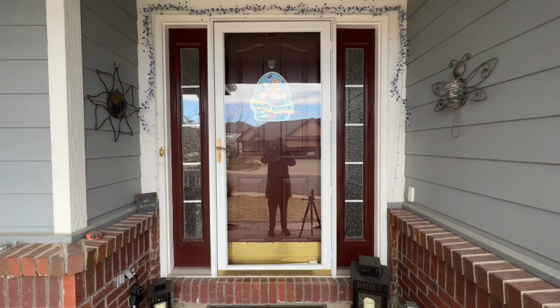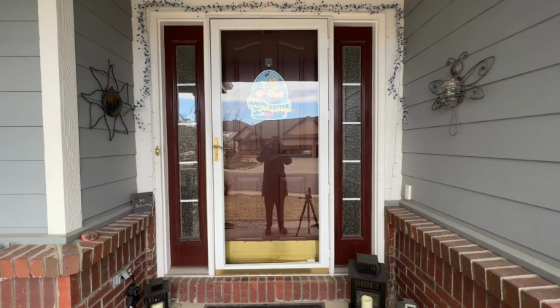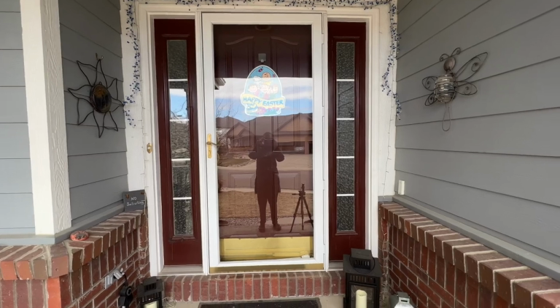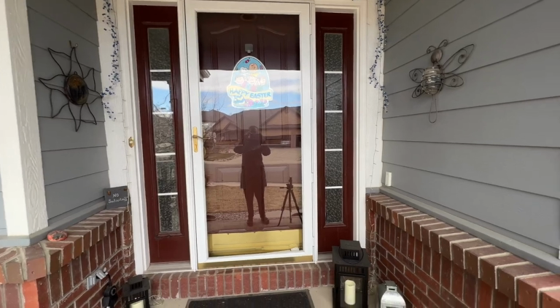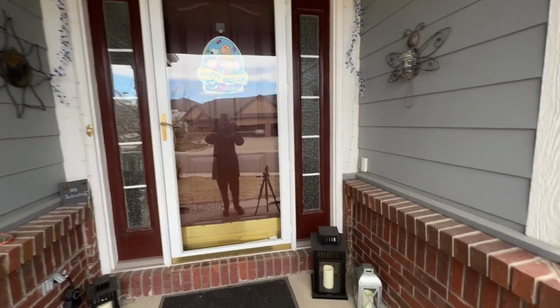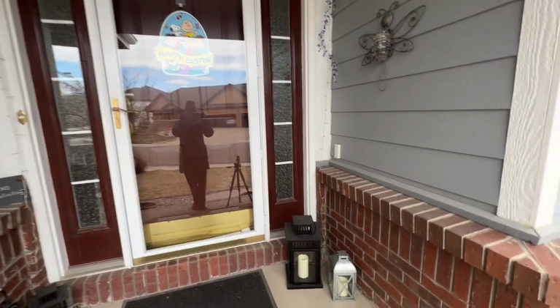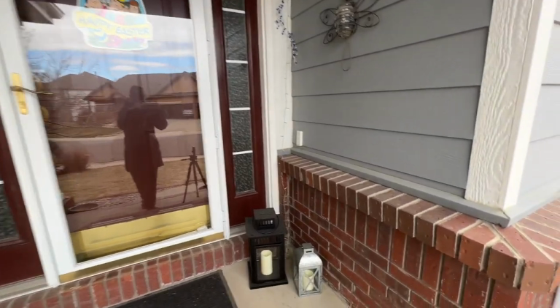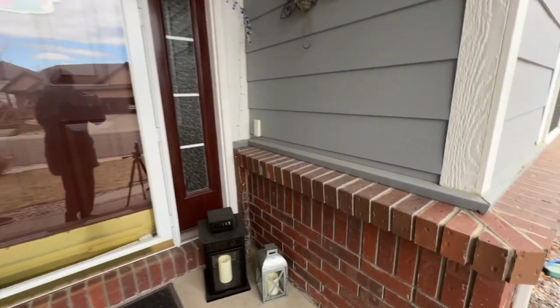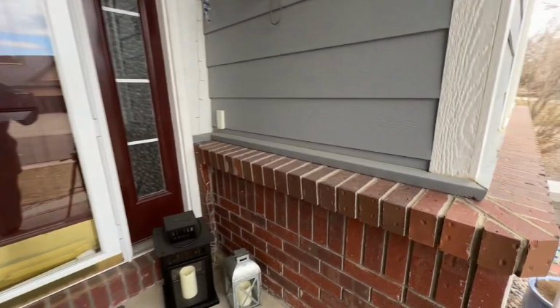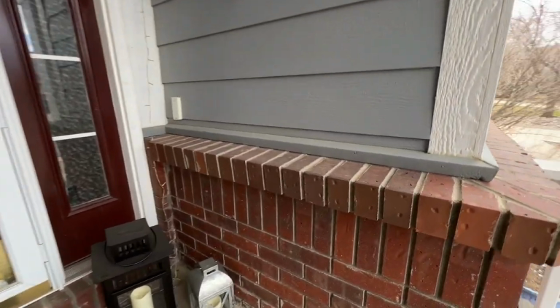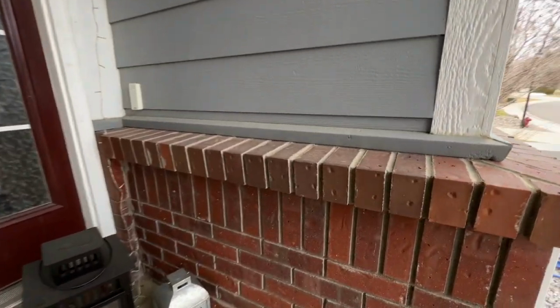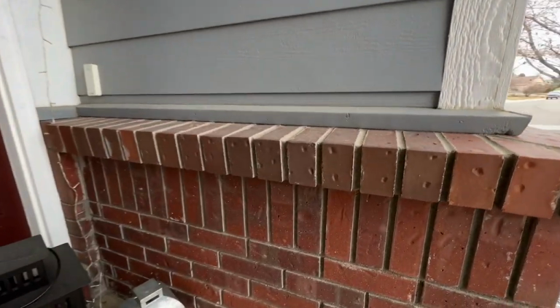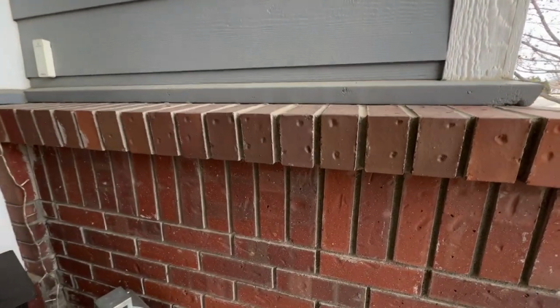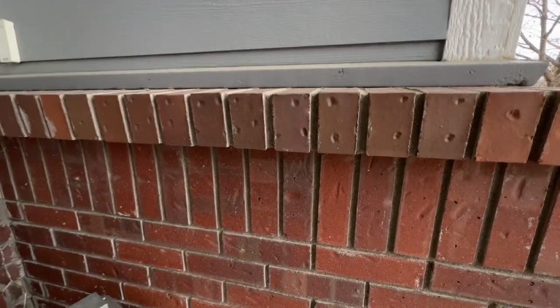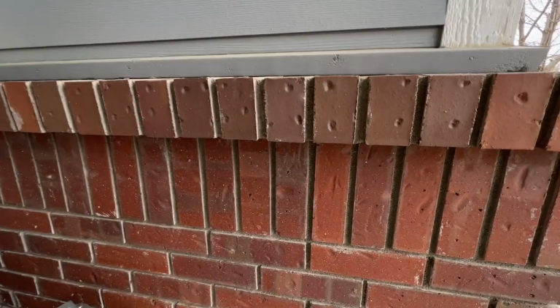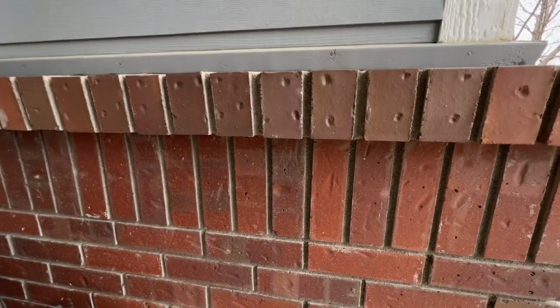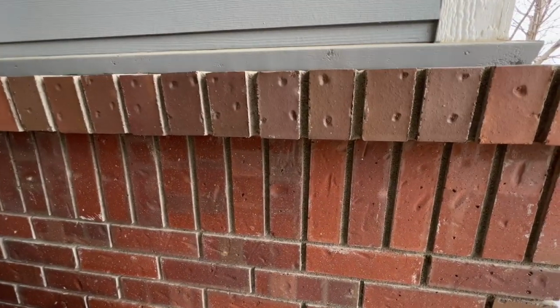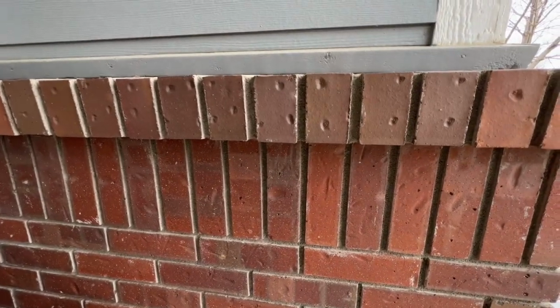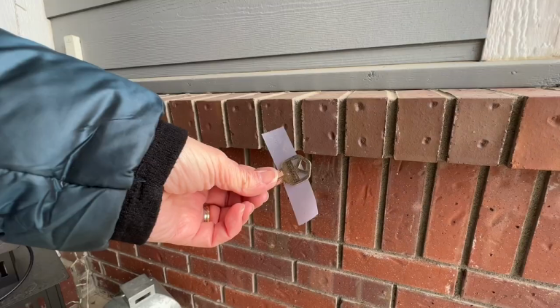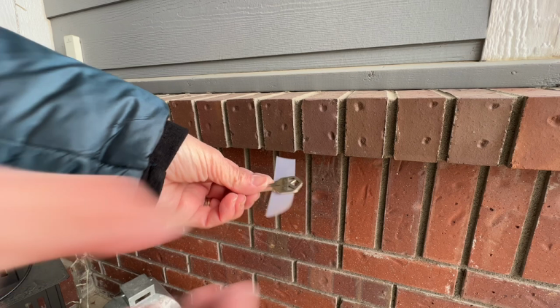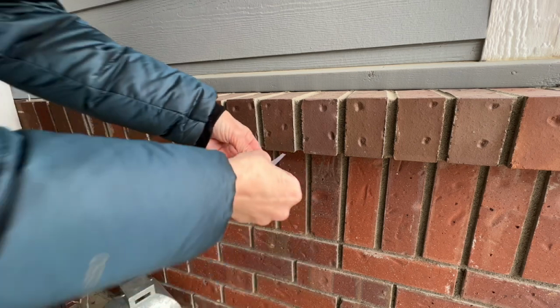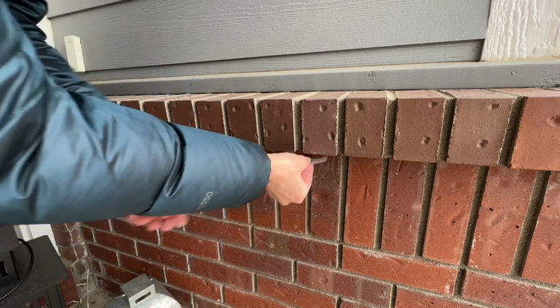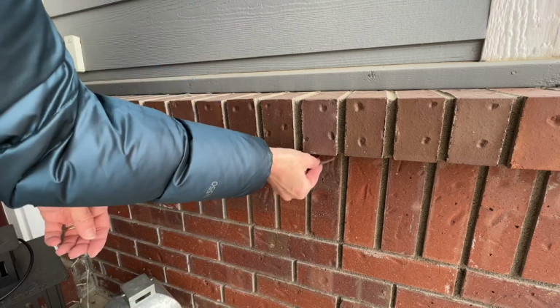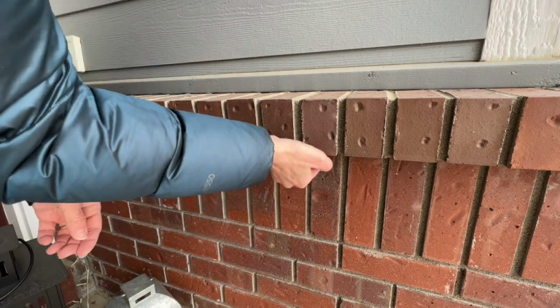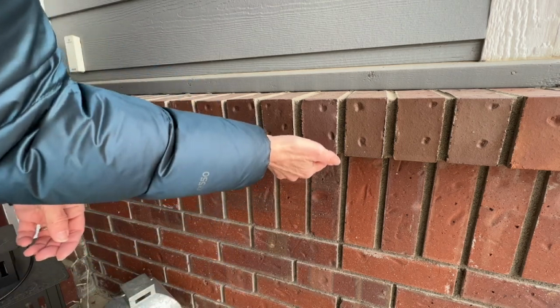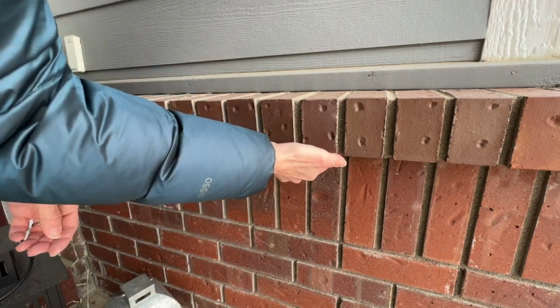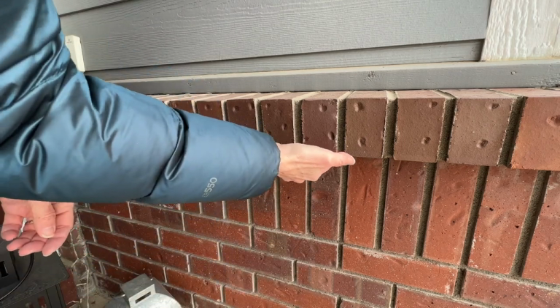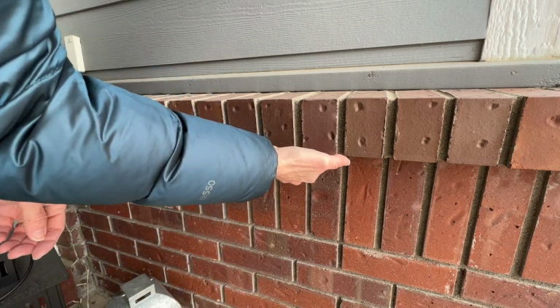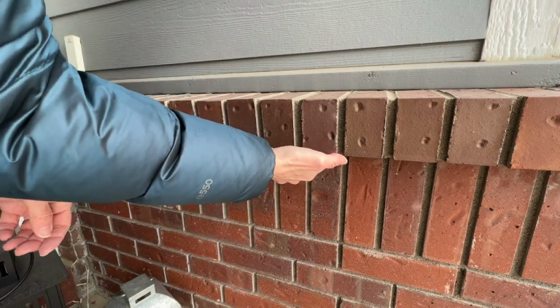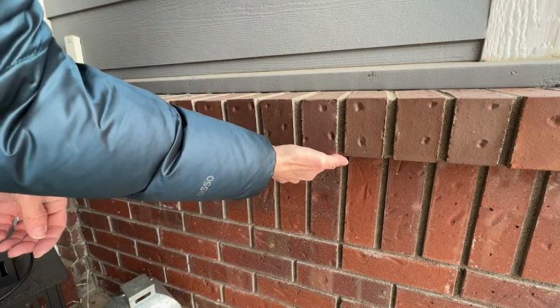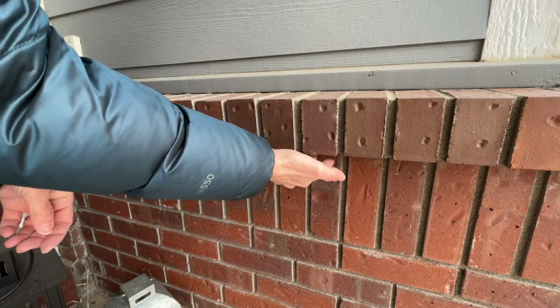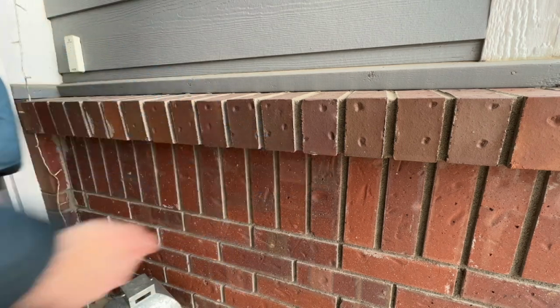Also, when looking around your house, look for places like this brick ledge. All I had to do was add a piece of tape to a key and place it underneath the ledge.